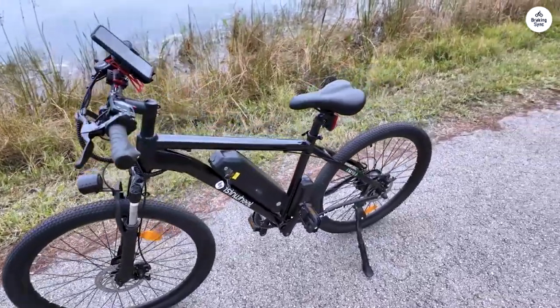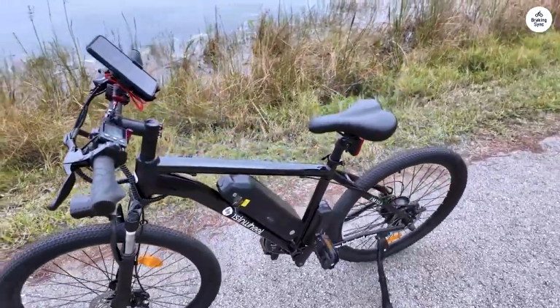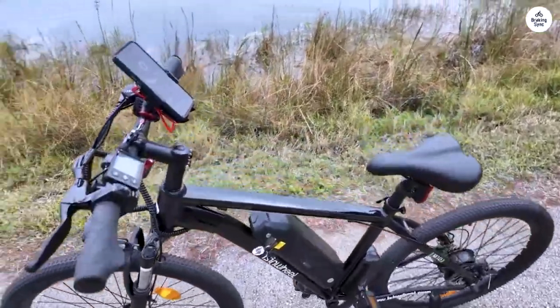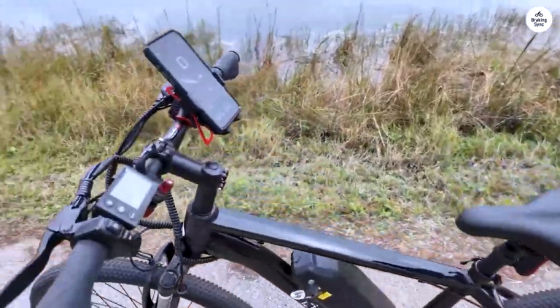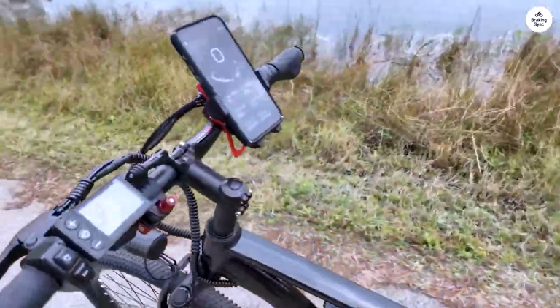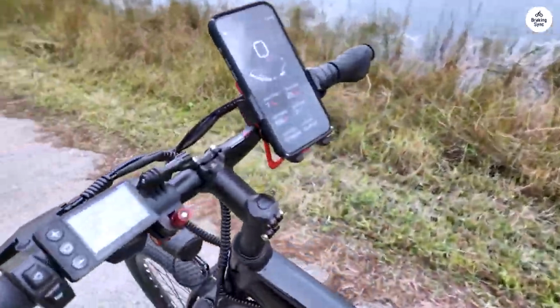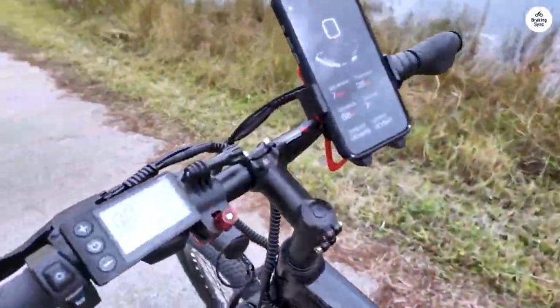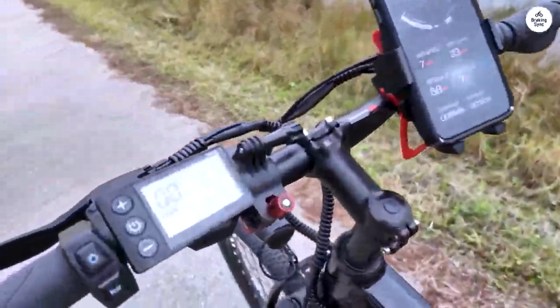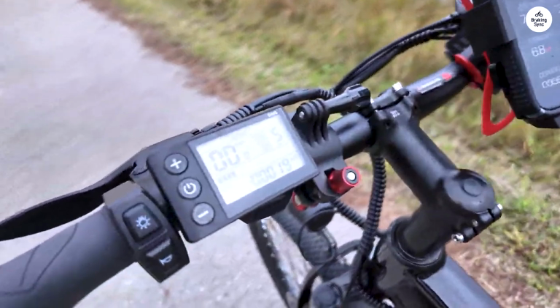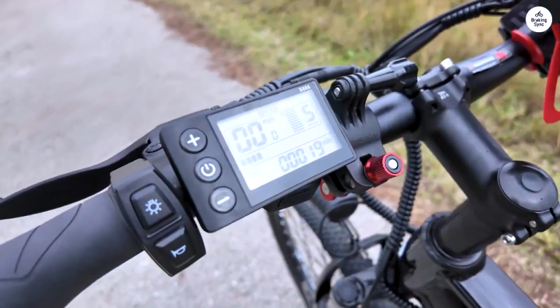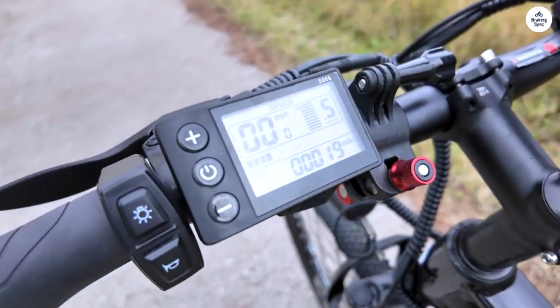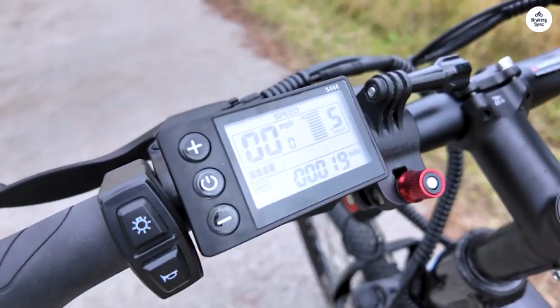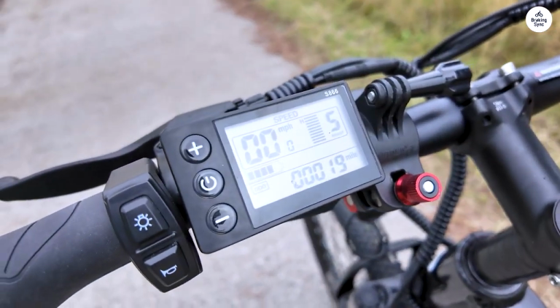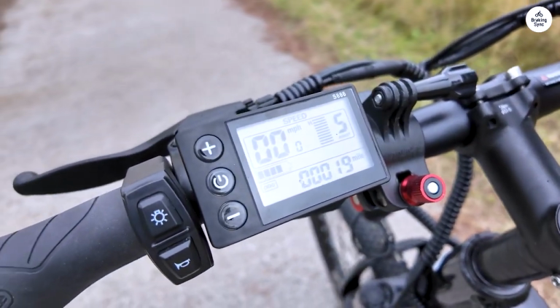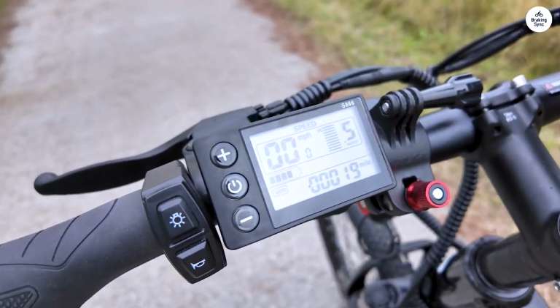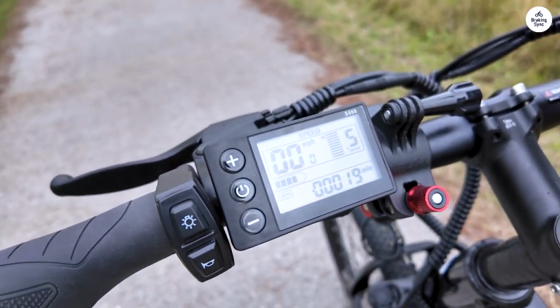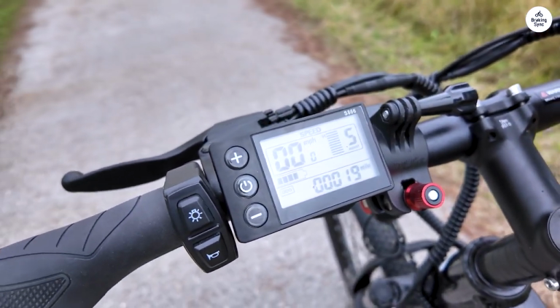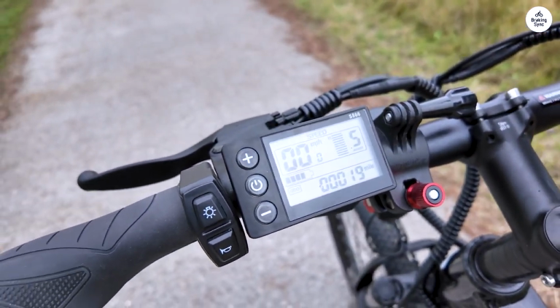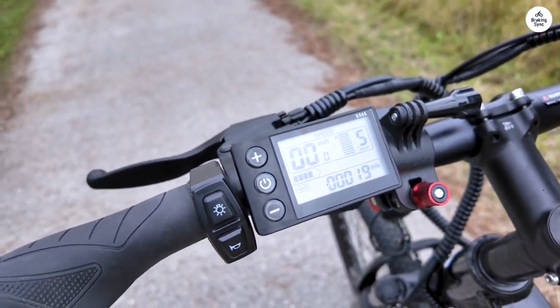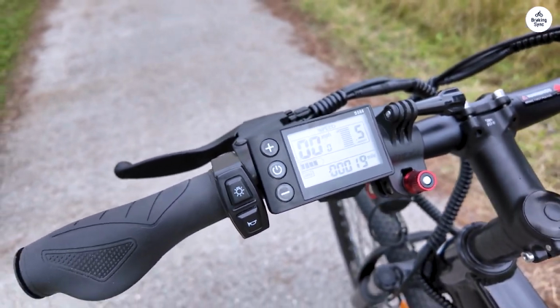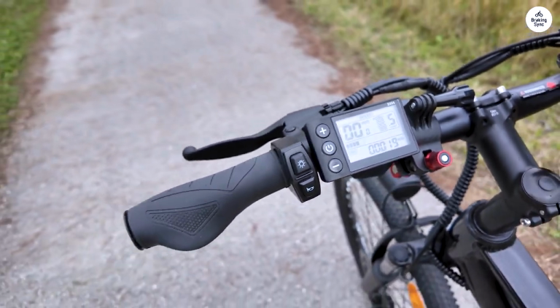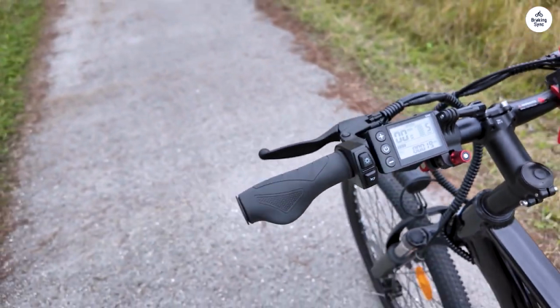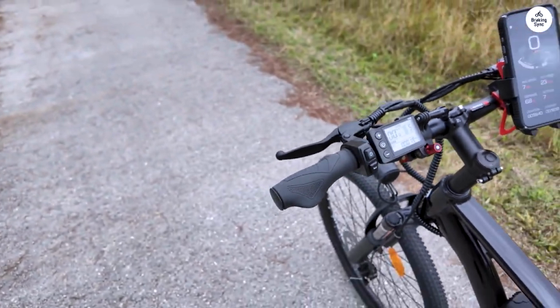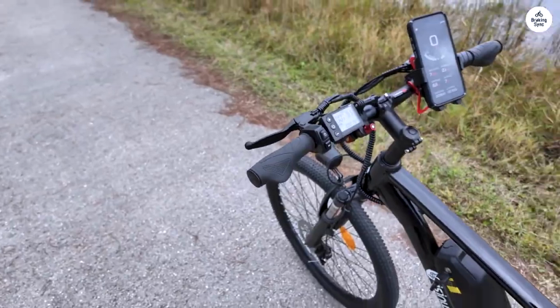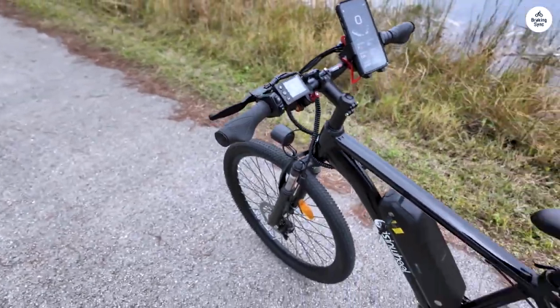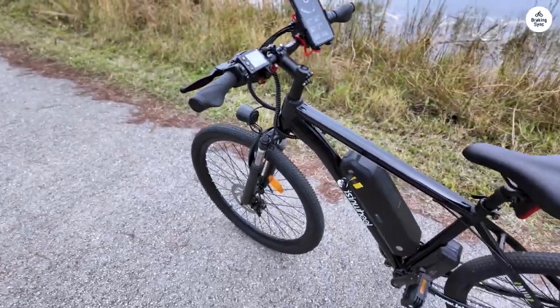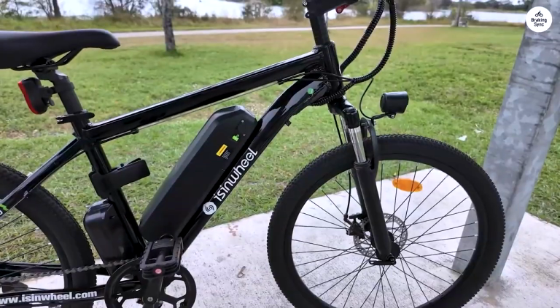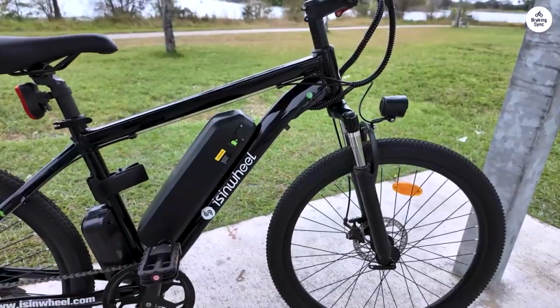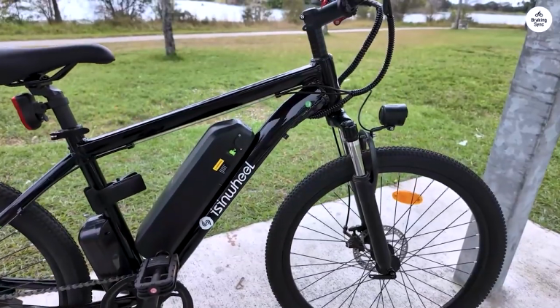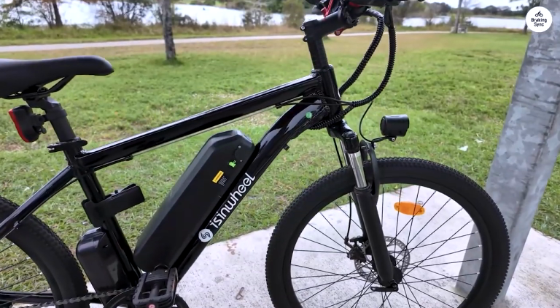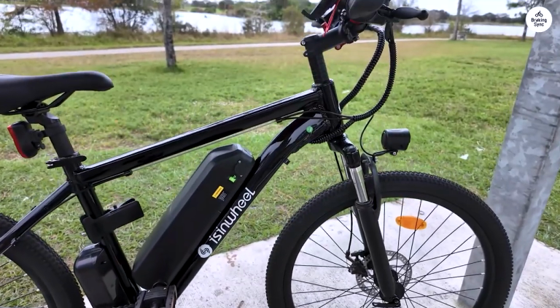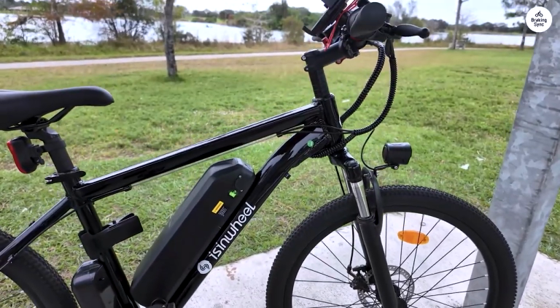Assembly was actually a fun process. It came with allen wrenches and a multi-tool, though I would recommend using a regular screwdriver instead. And it even included a tire pump.